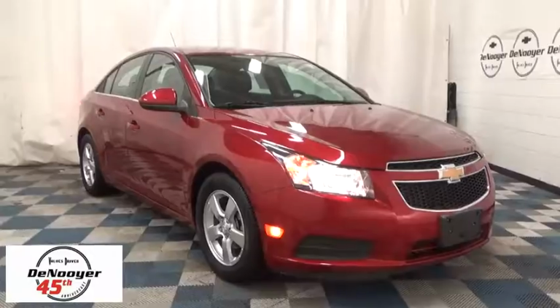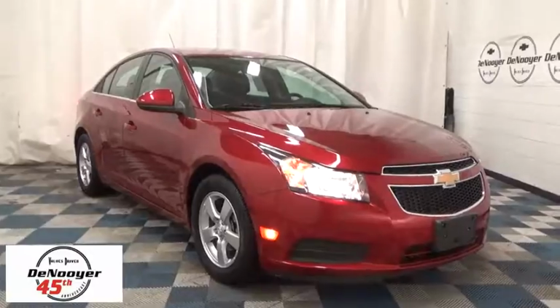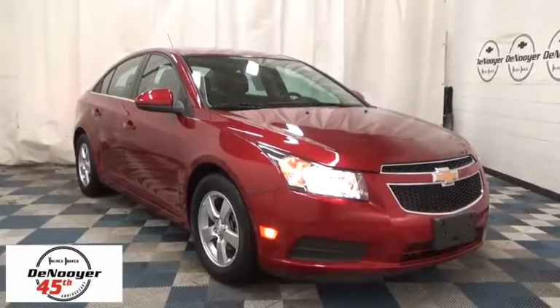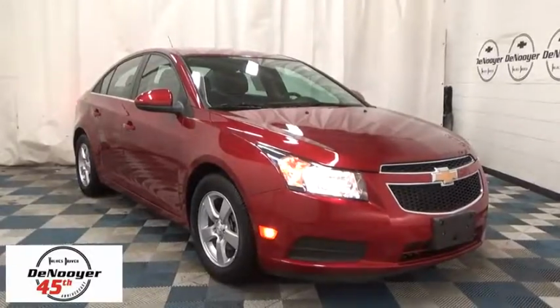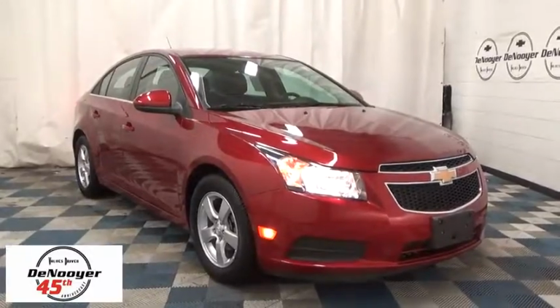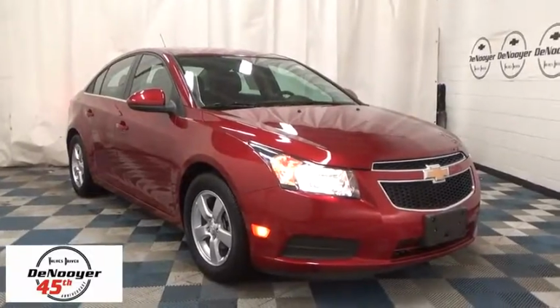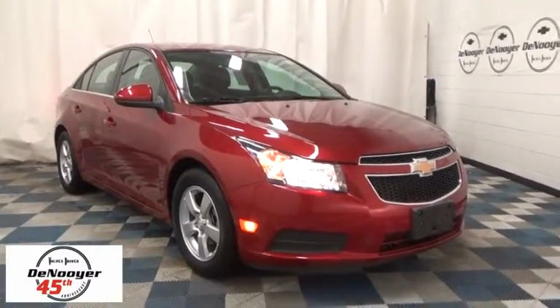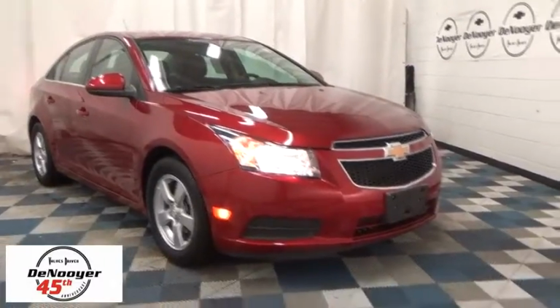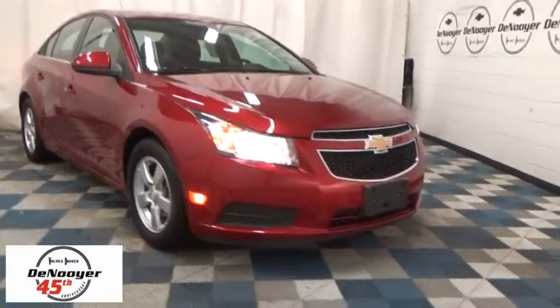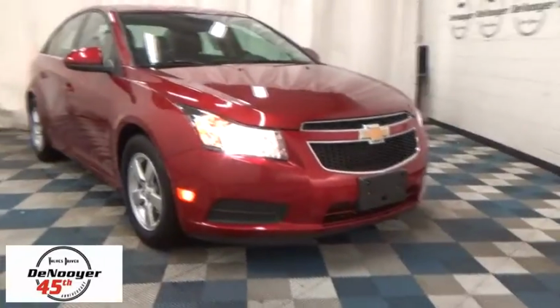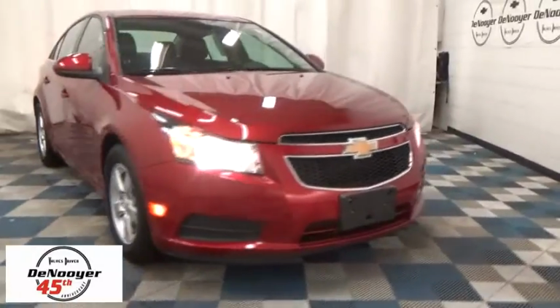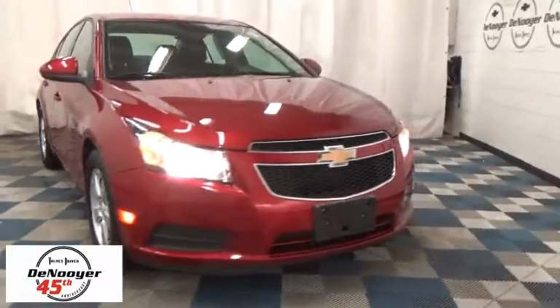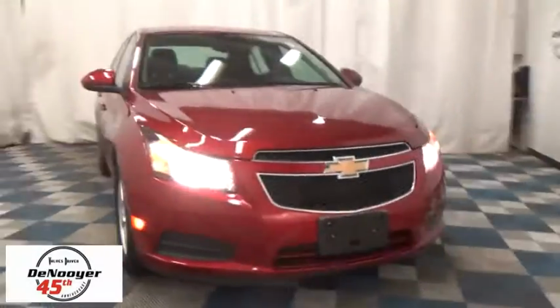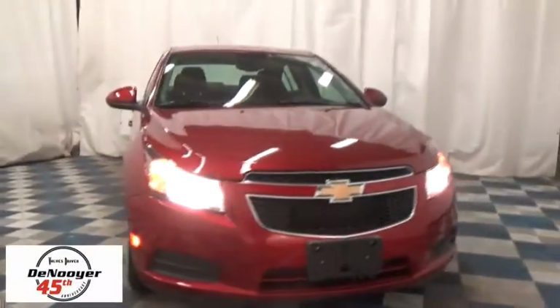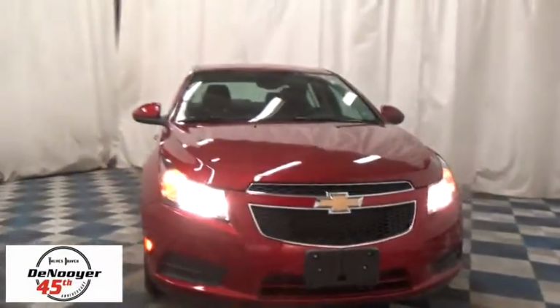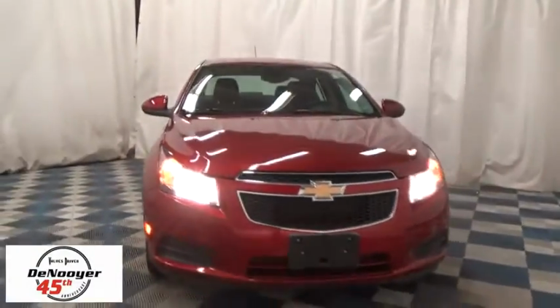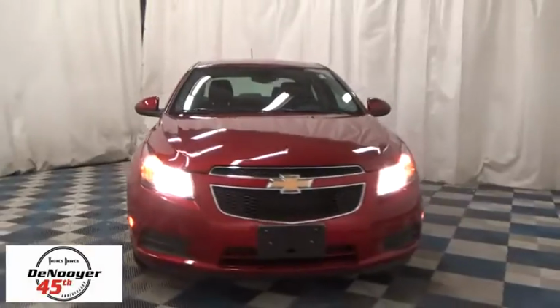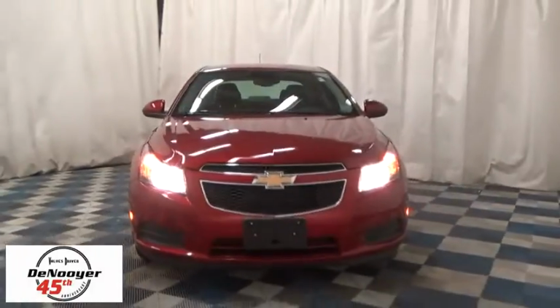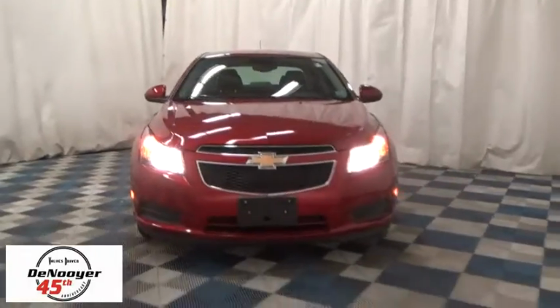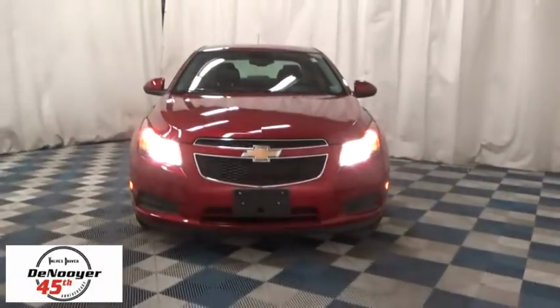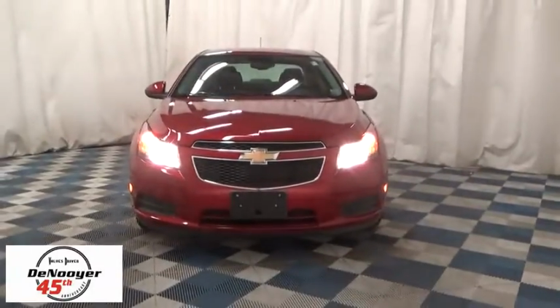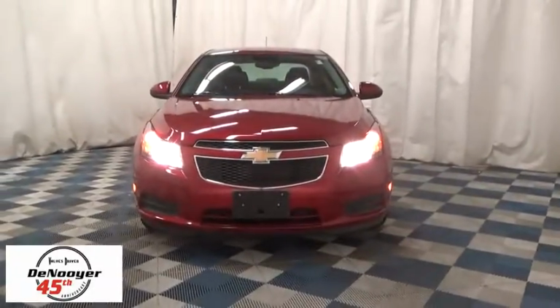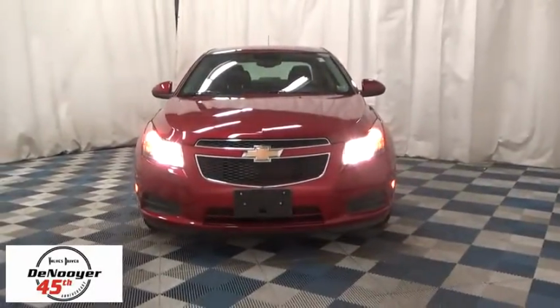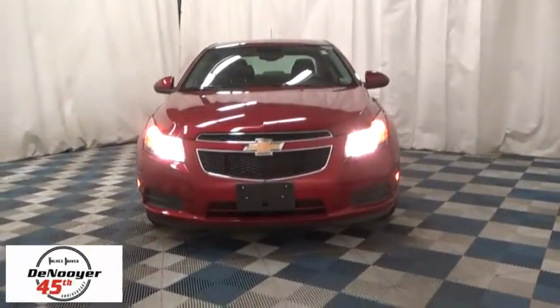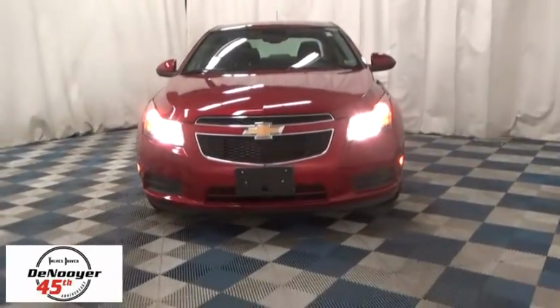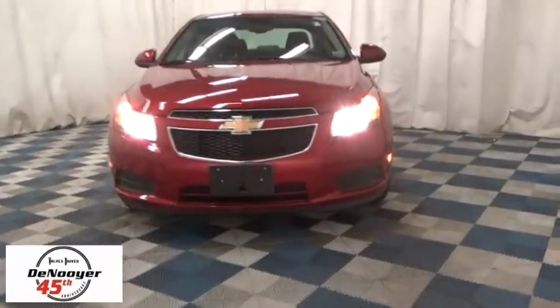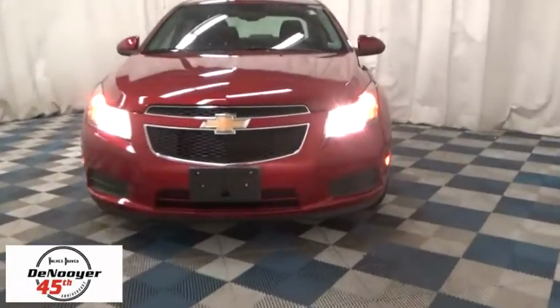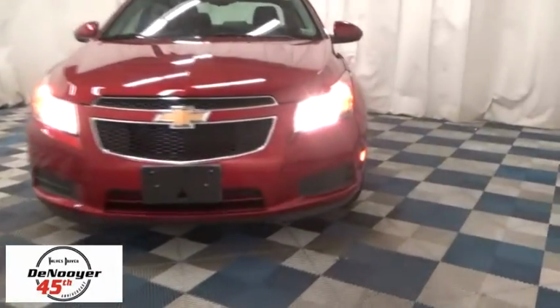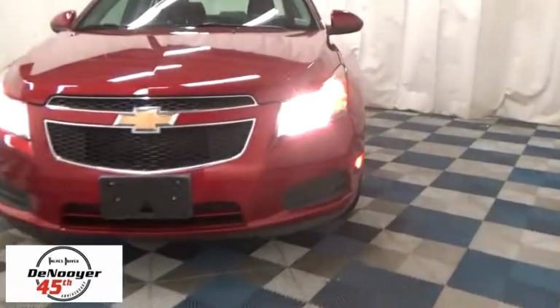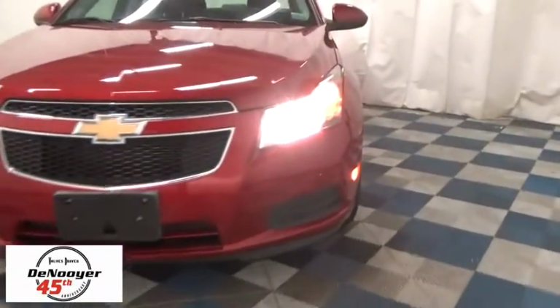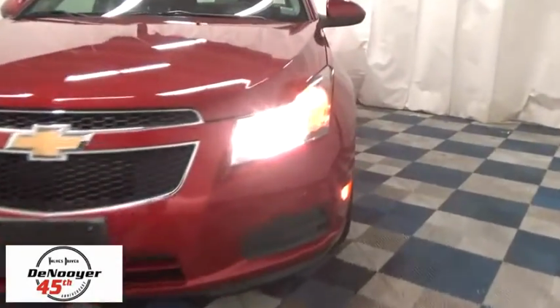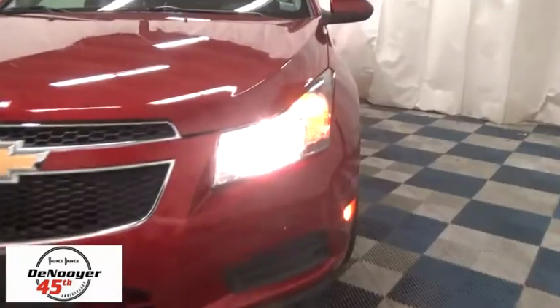The 2014 Chevrolet Cruze. The Cruze blueprint calls for more than you'd expect. This vehicle has less than 15,000 miles. Here are some of this vehicle's great options.